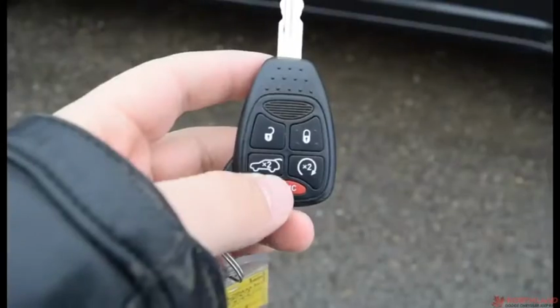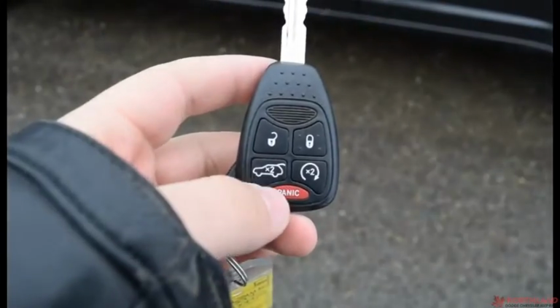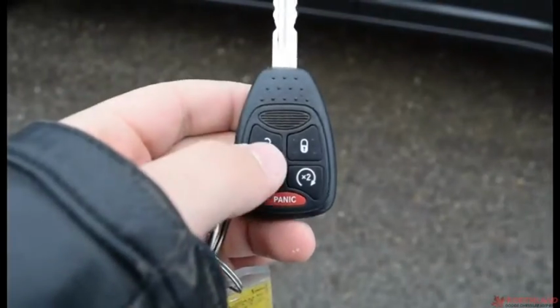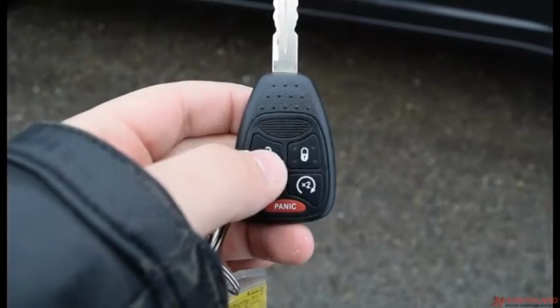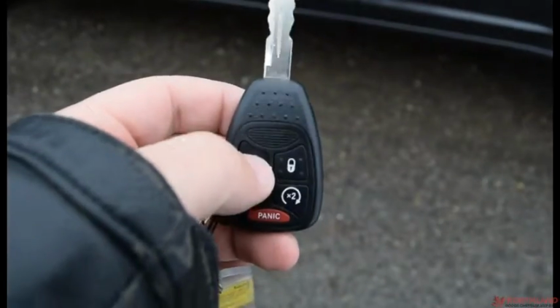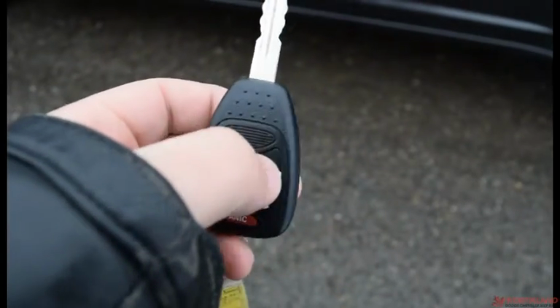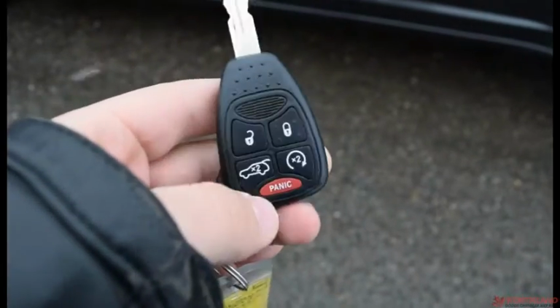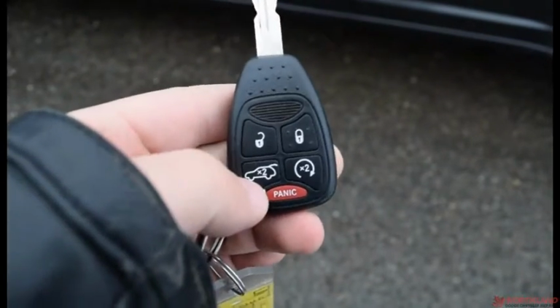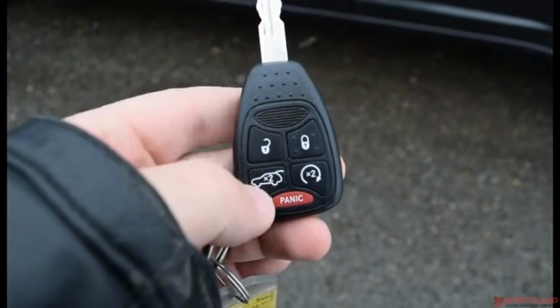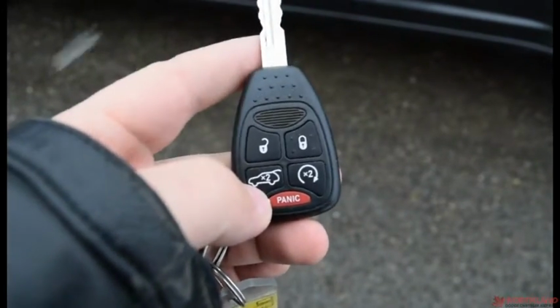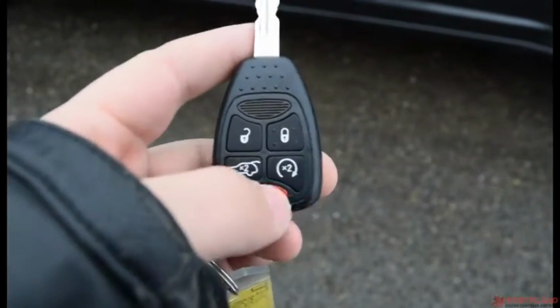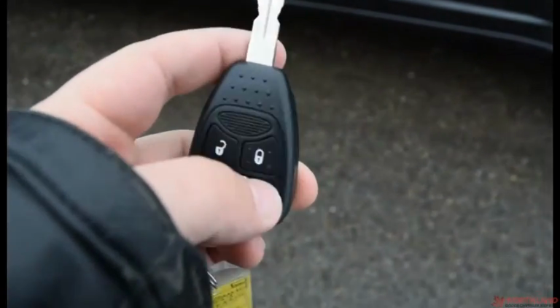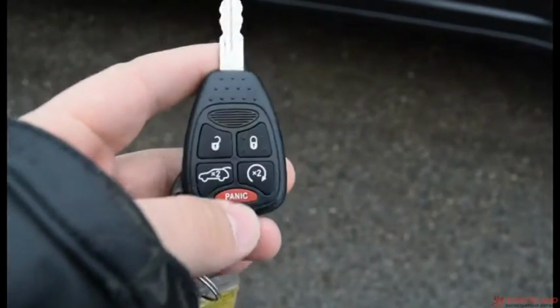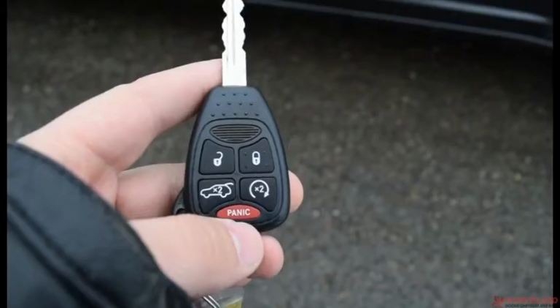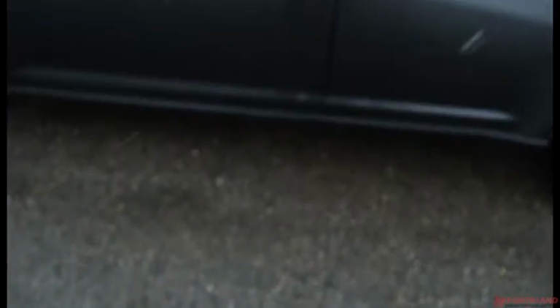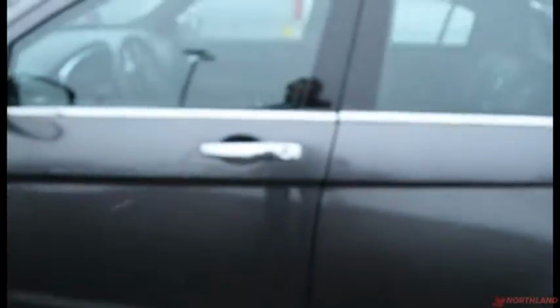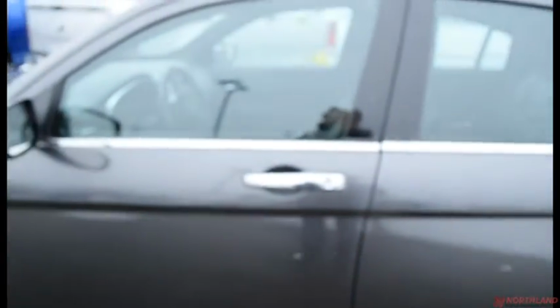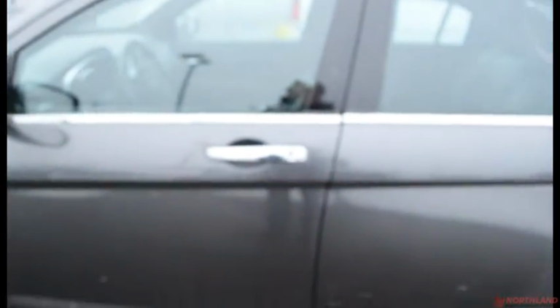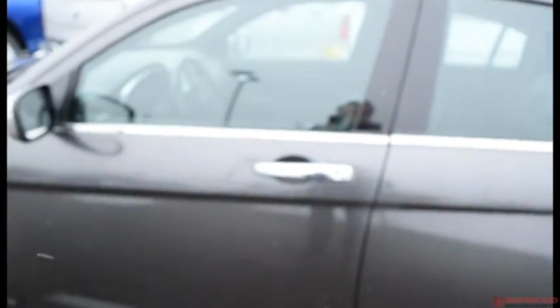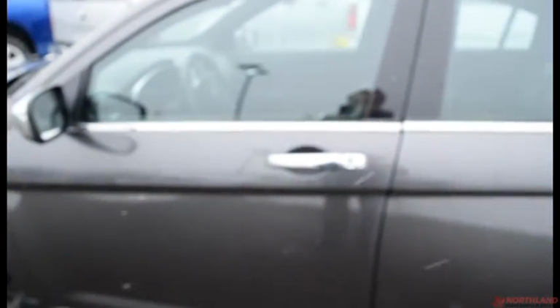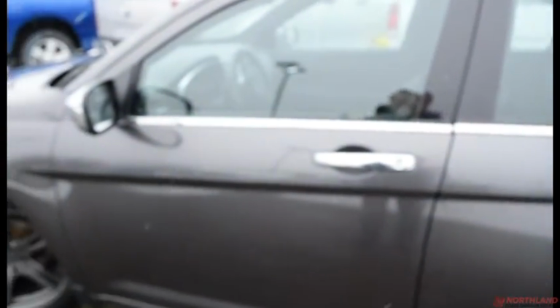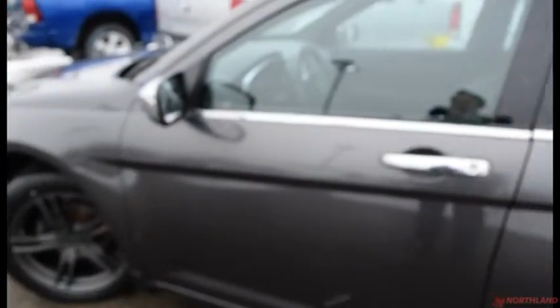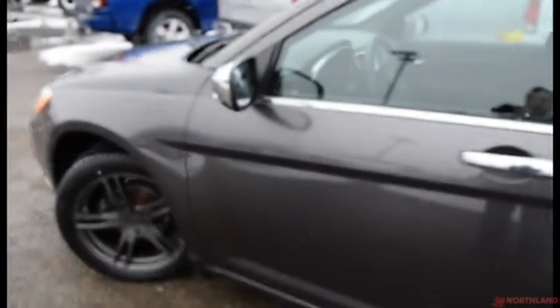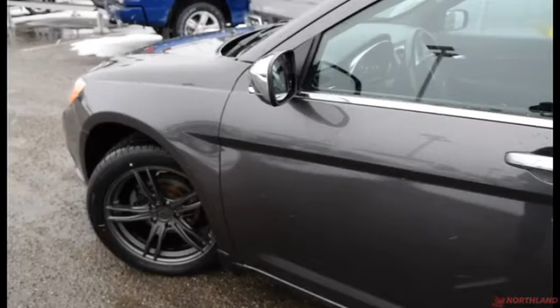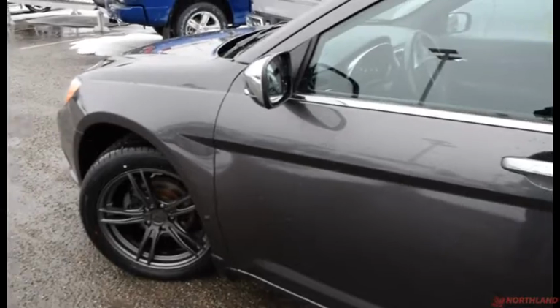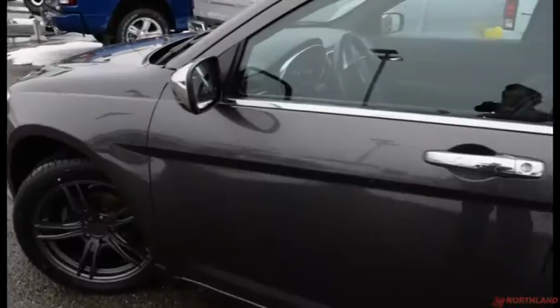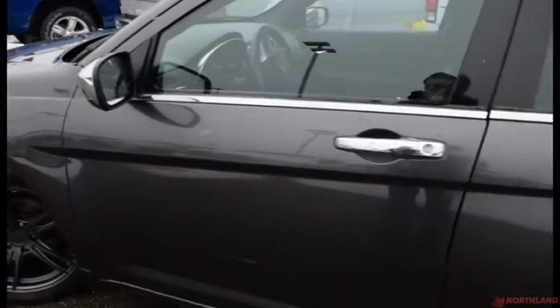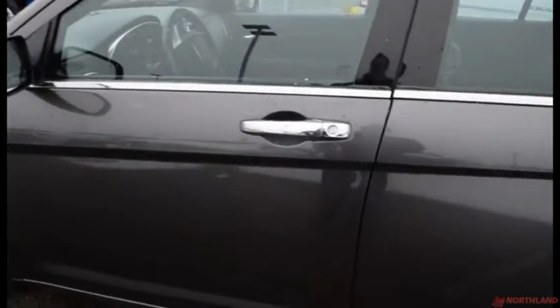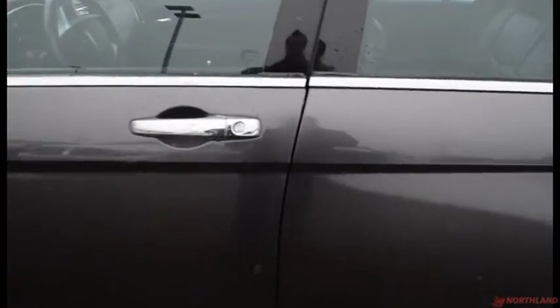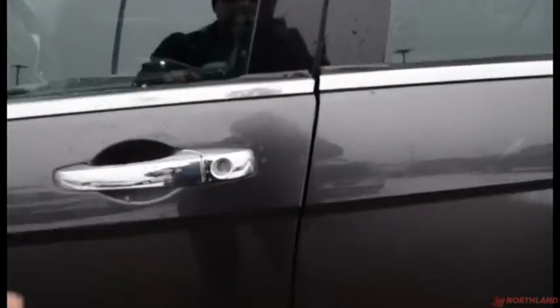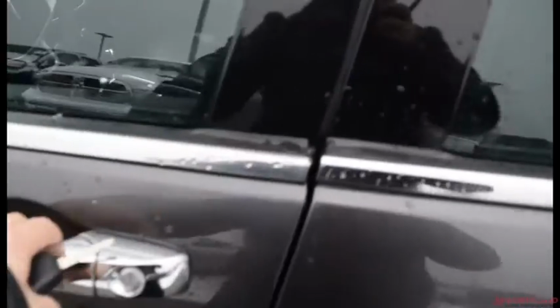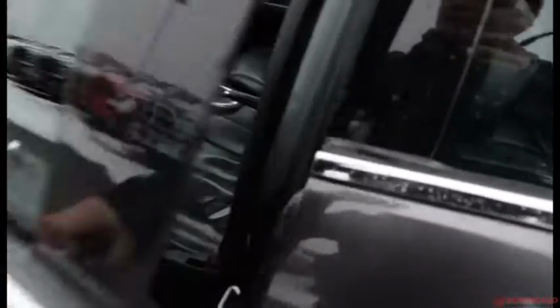With the key fob, two presses to unlock, one press to lock. You have the trunk opener and two presses to activate your remote start as well. Remote start is especially nice in the winter — gets it going nice and quick so it's warm for you.